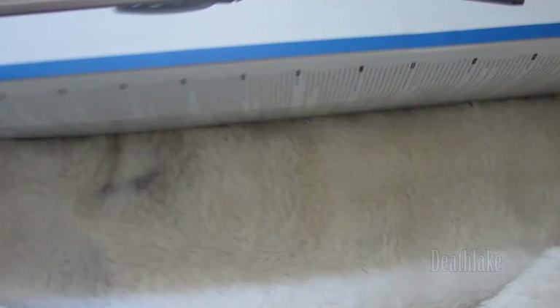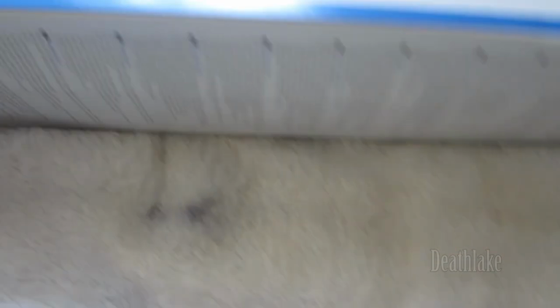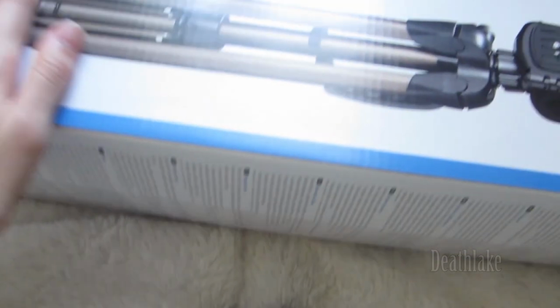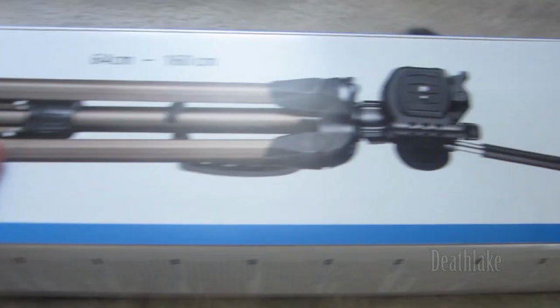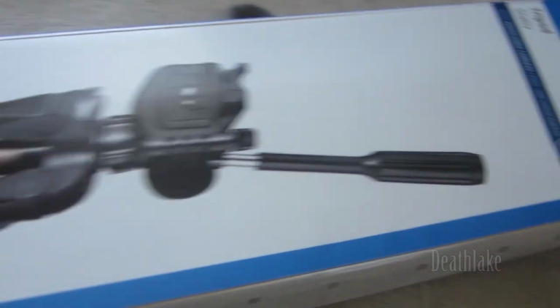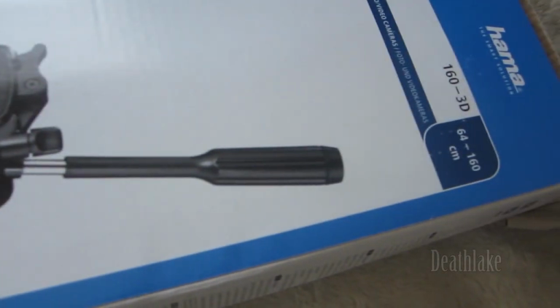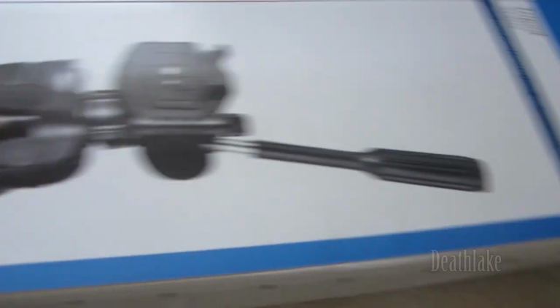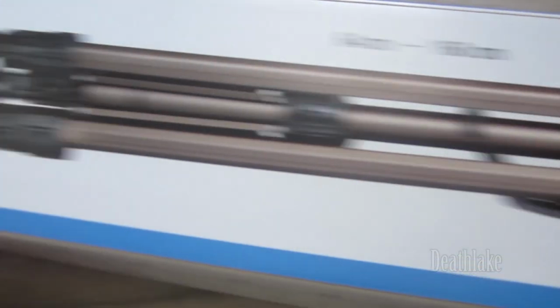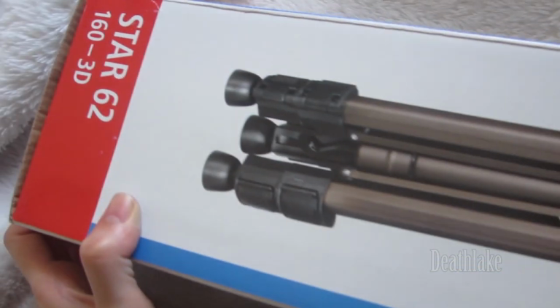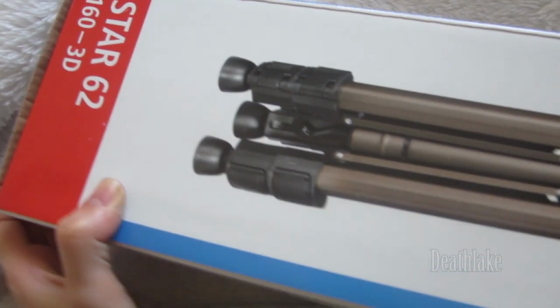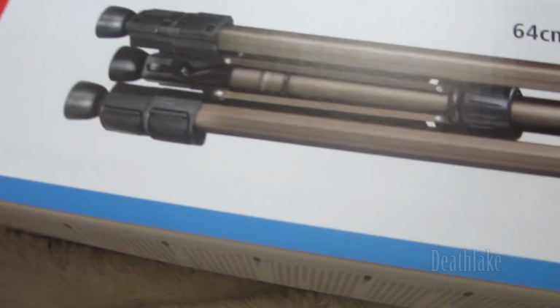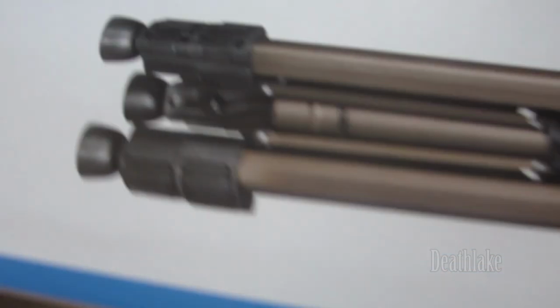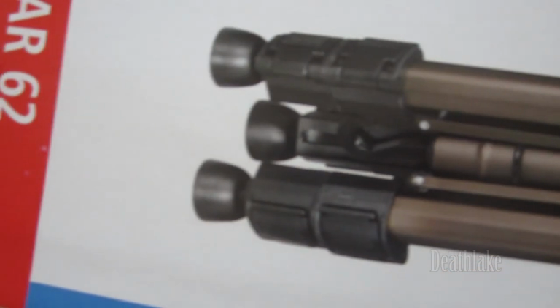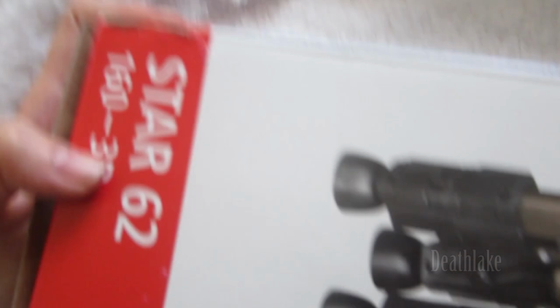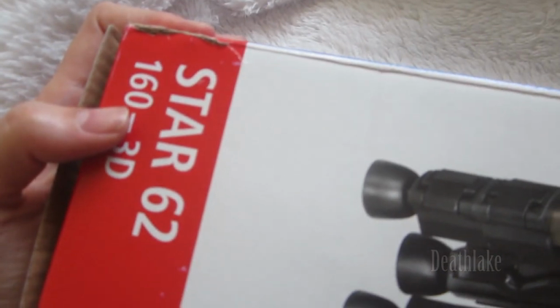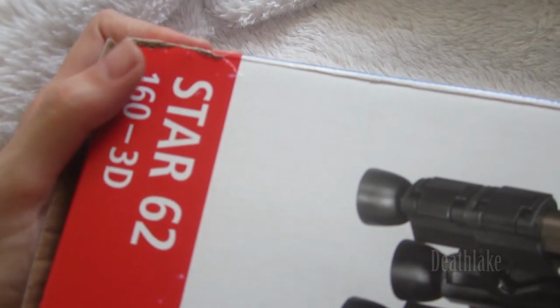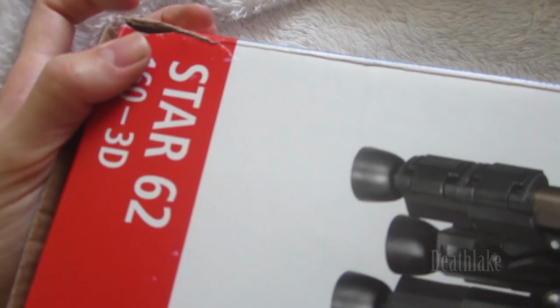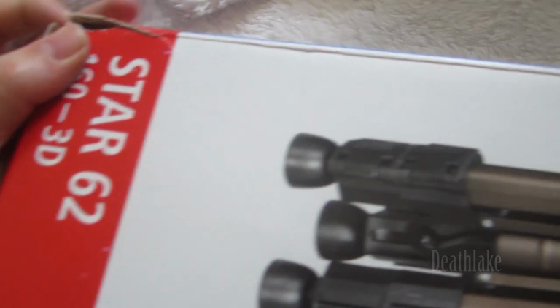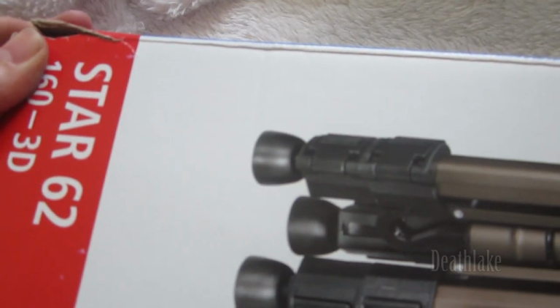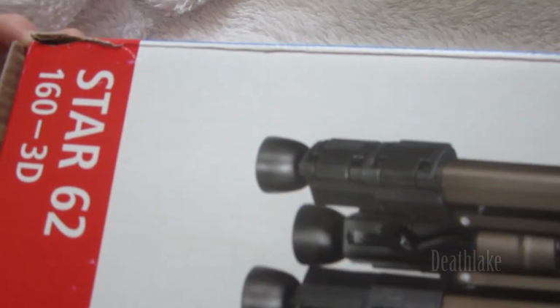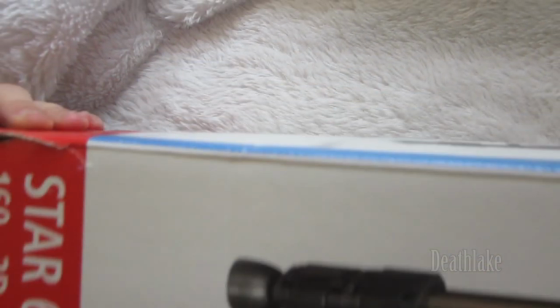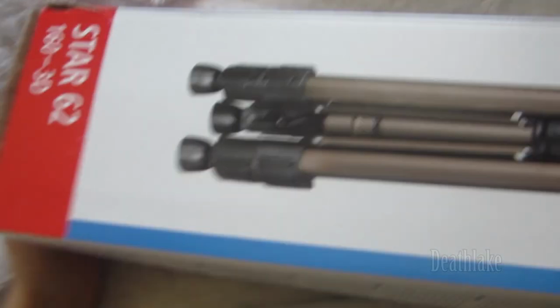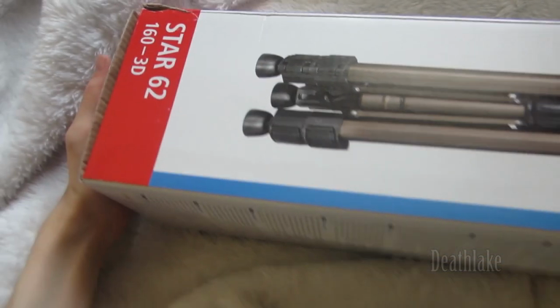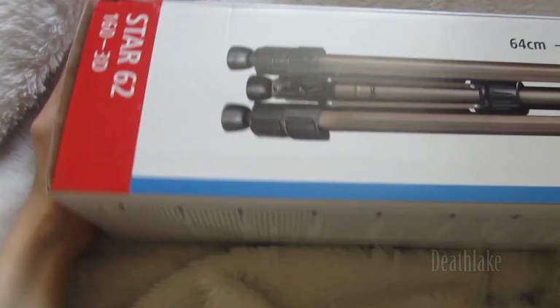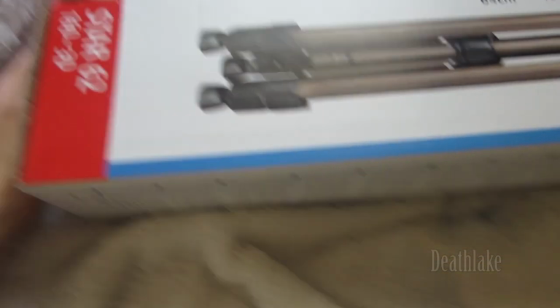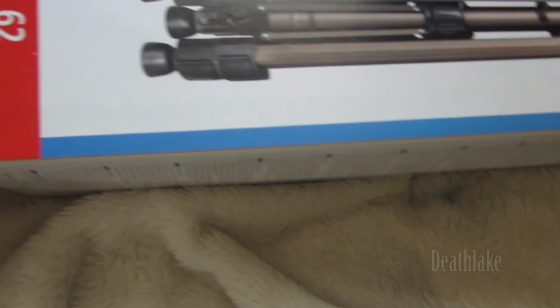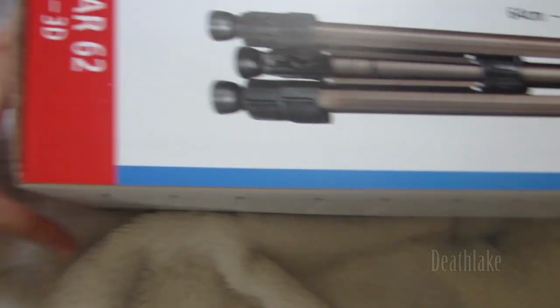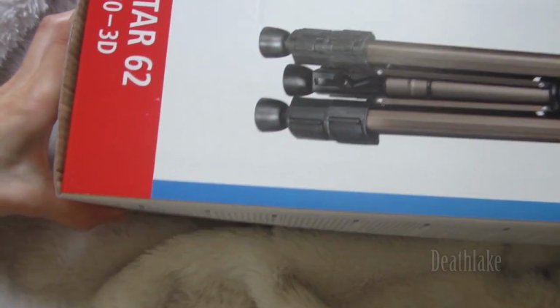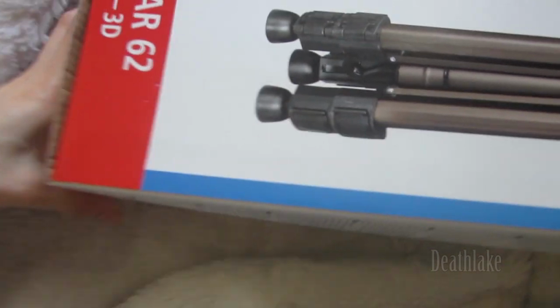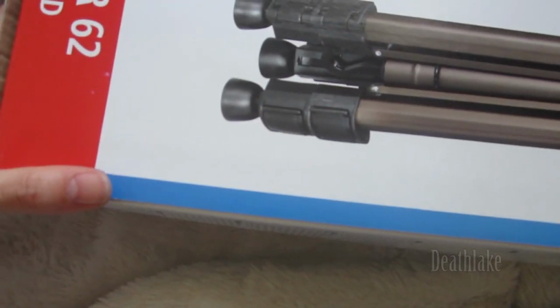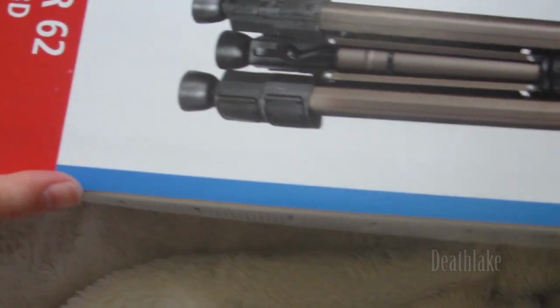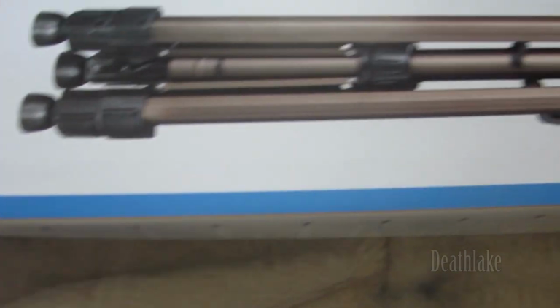This is what it looks like. I didn't open it — there was a rip on the box for some reason. So this is the Star 62 163D.